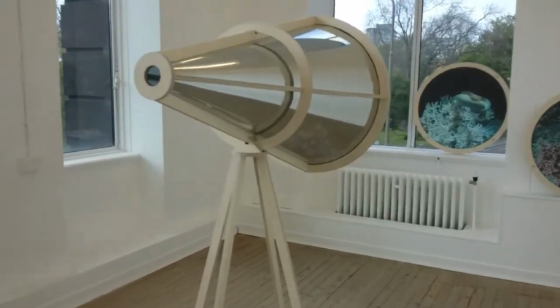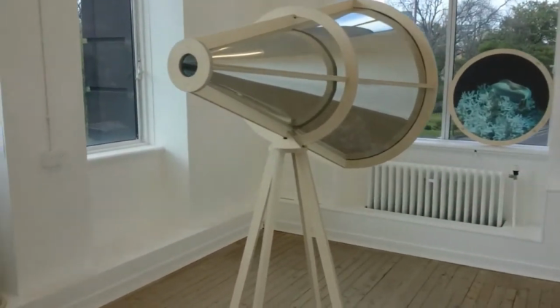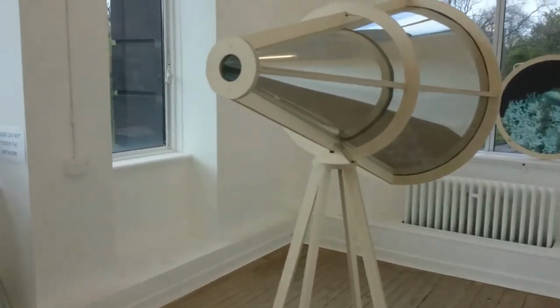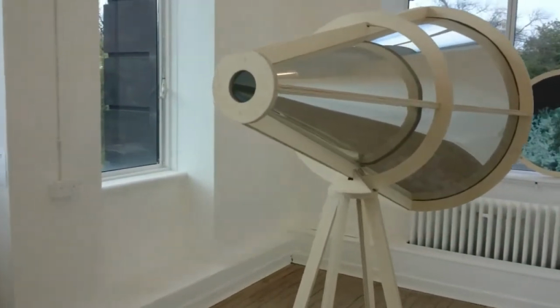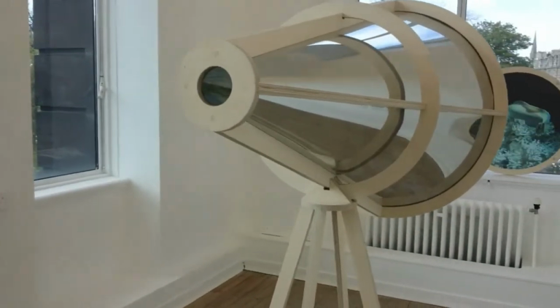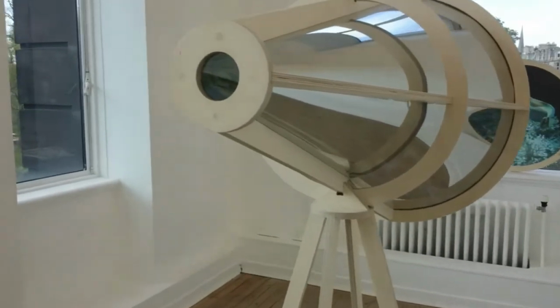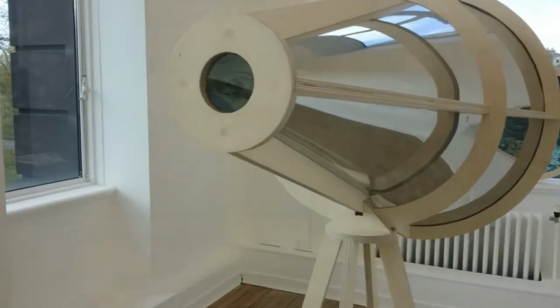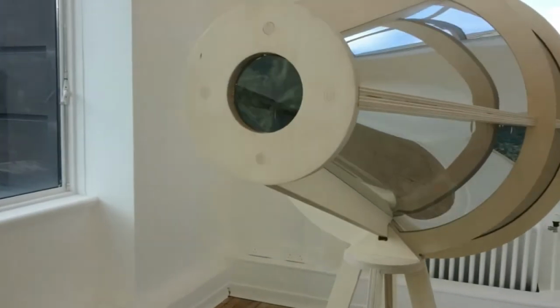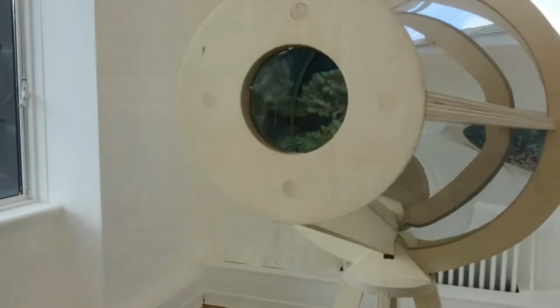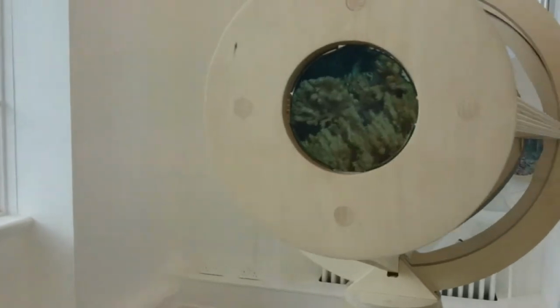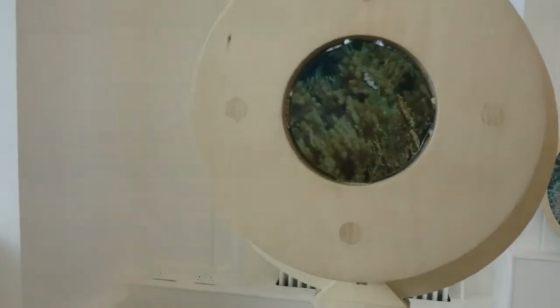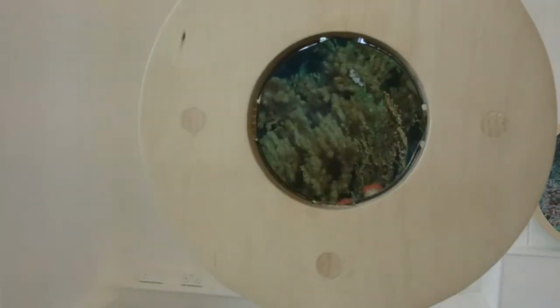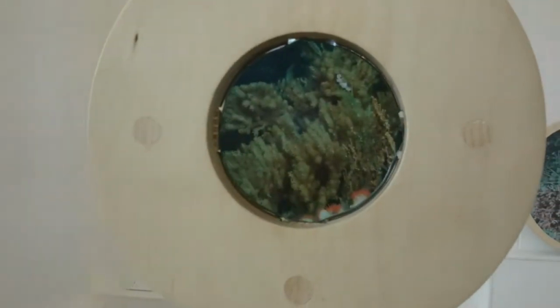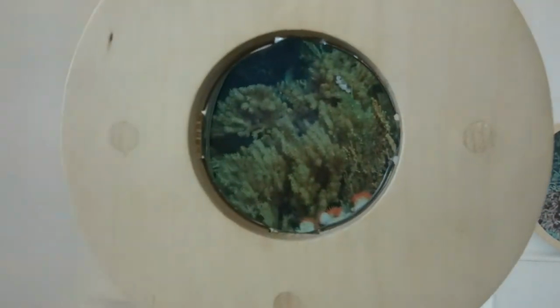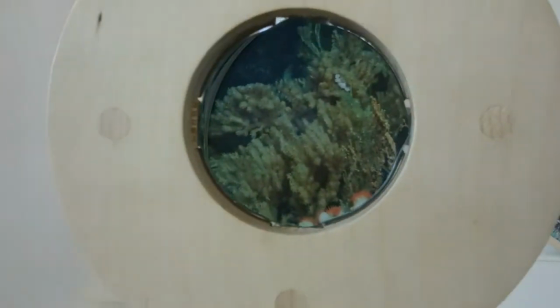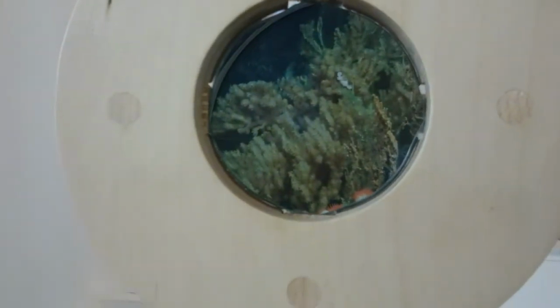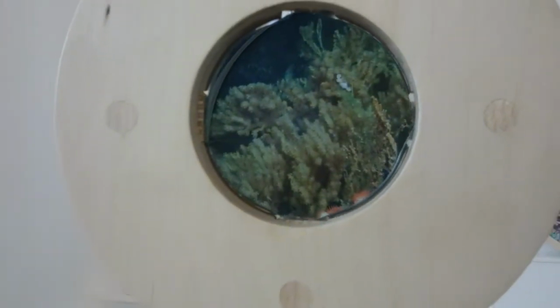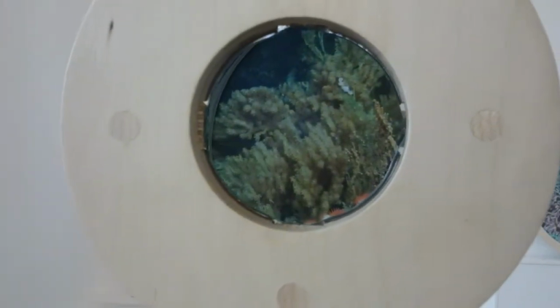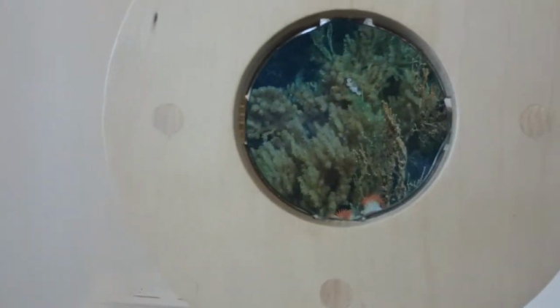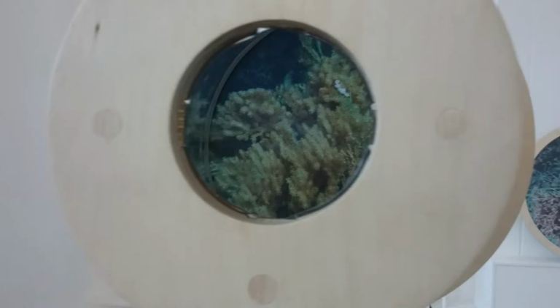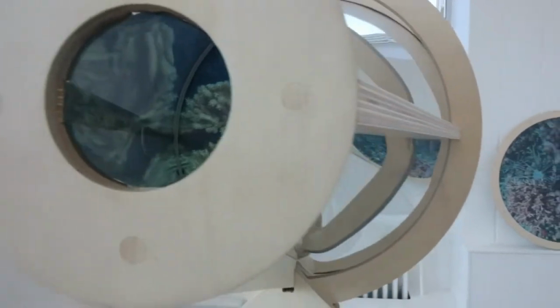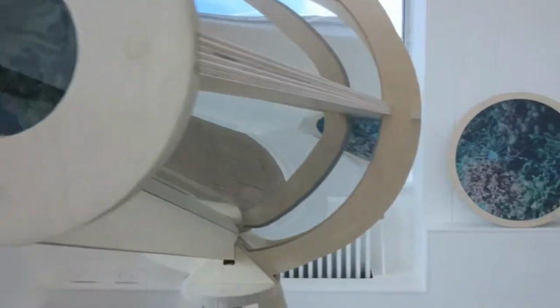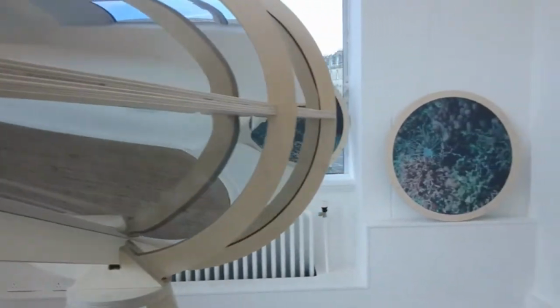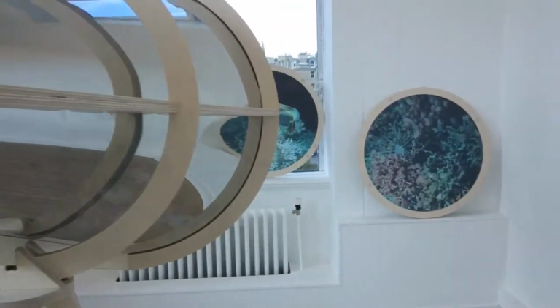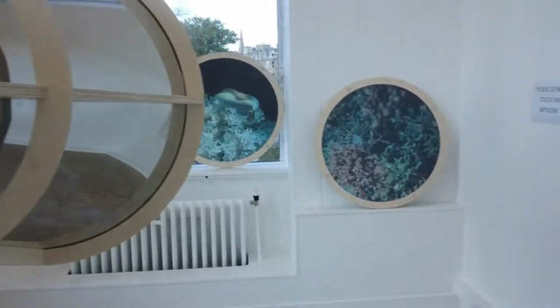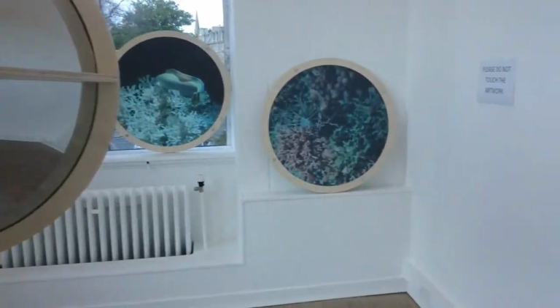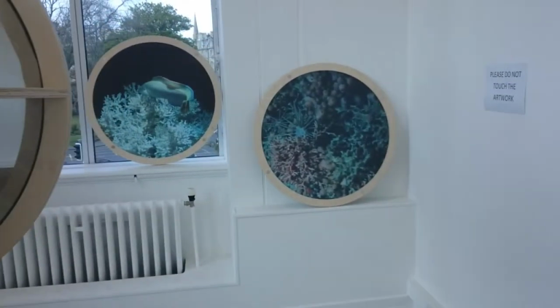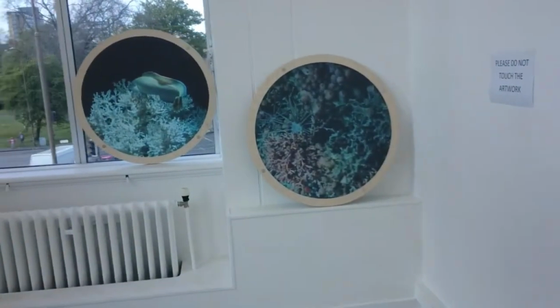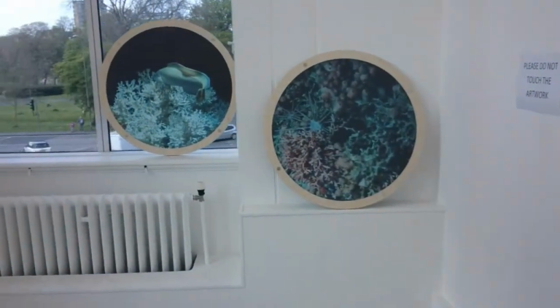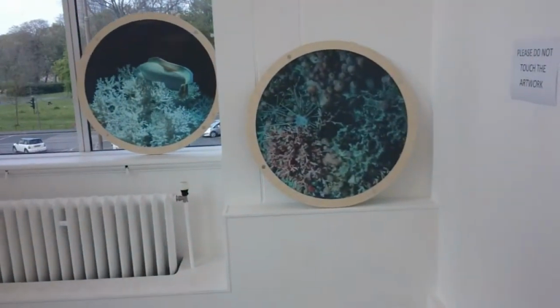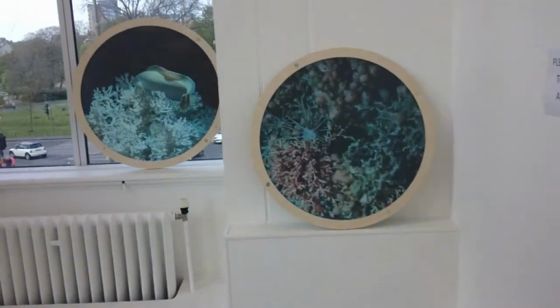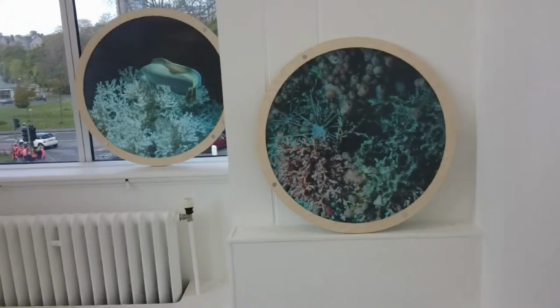So first of all, have a look through this. You can see the coral there. It's like a fusion of science and art.